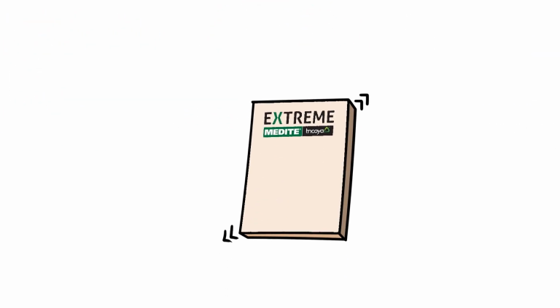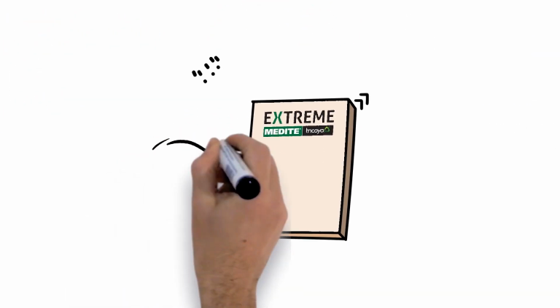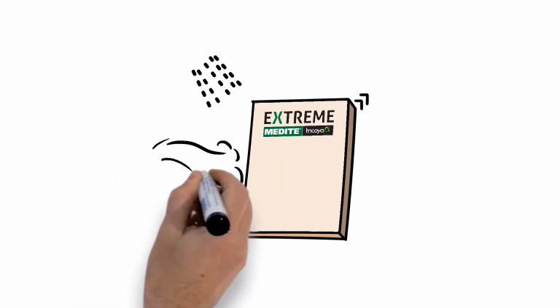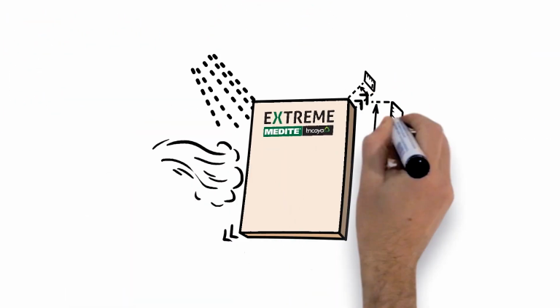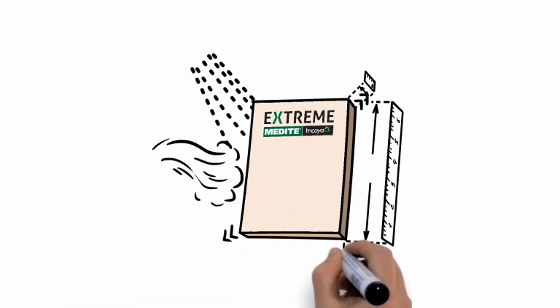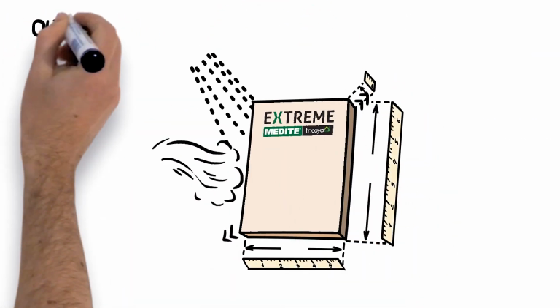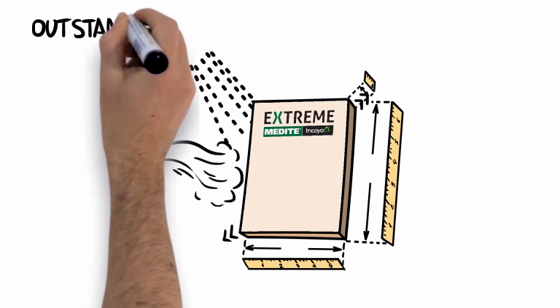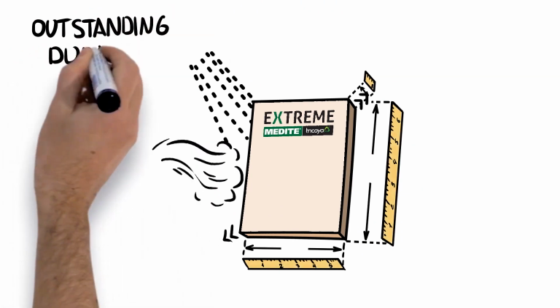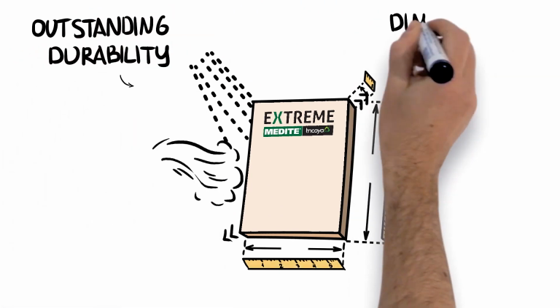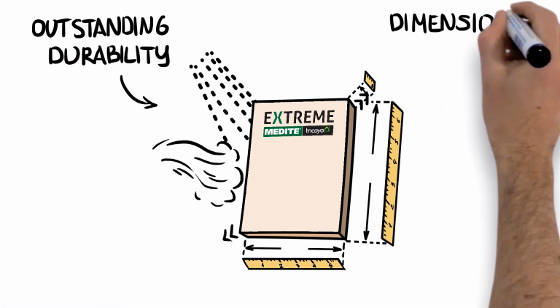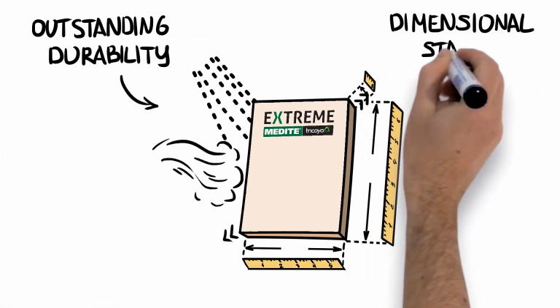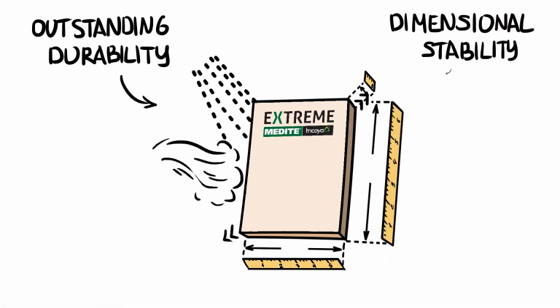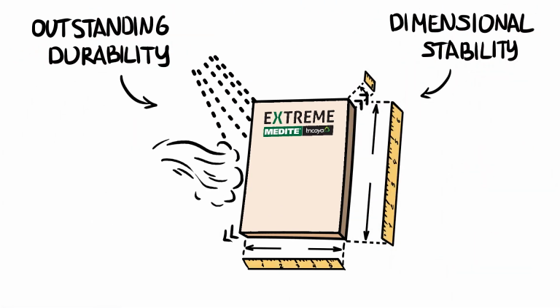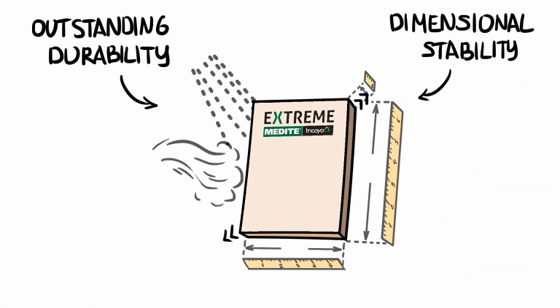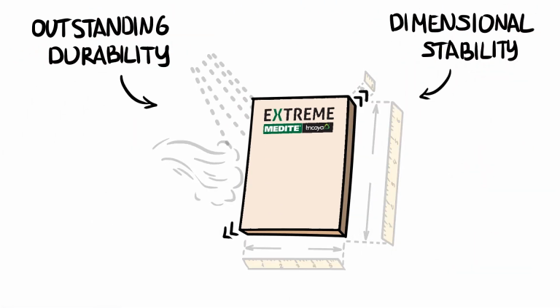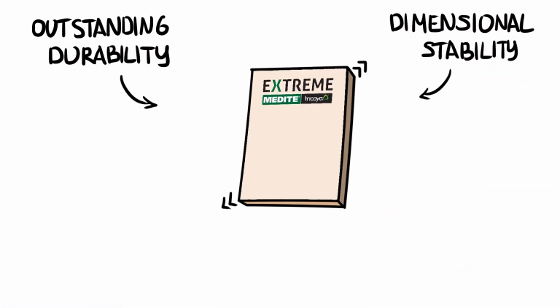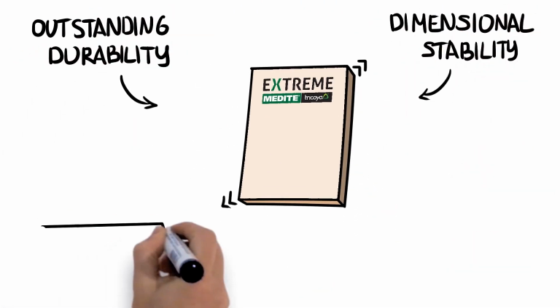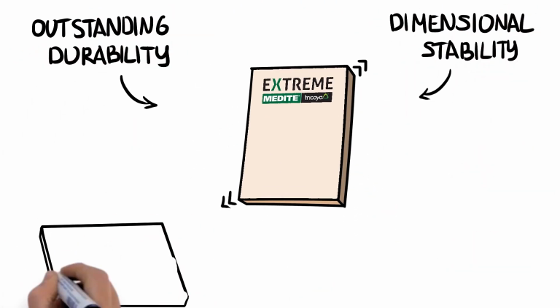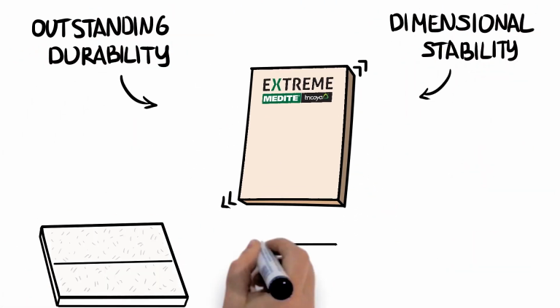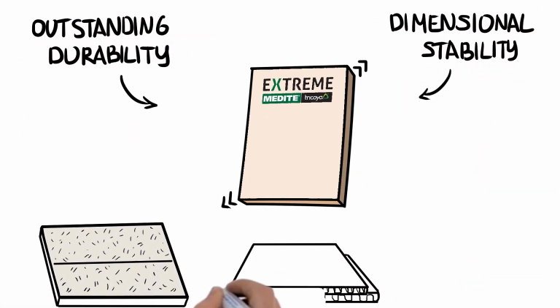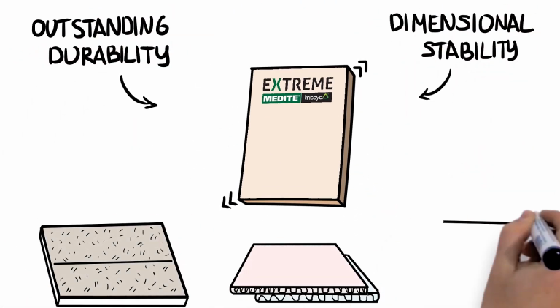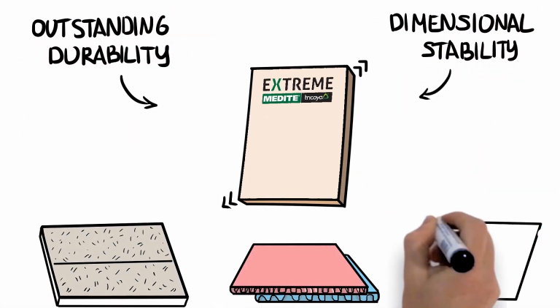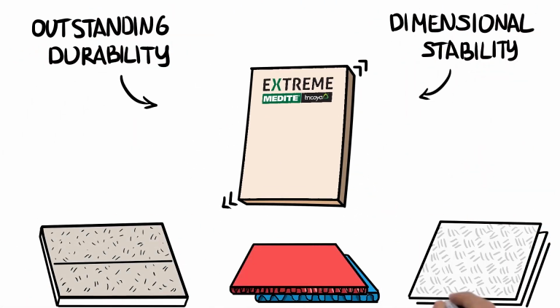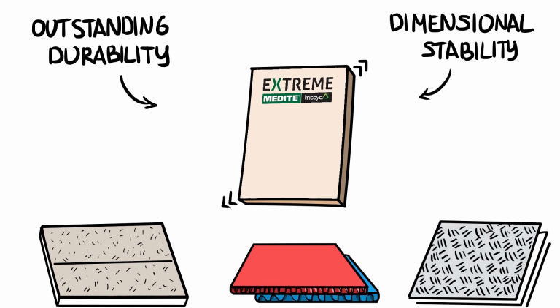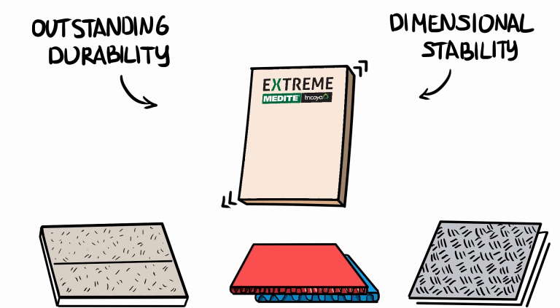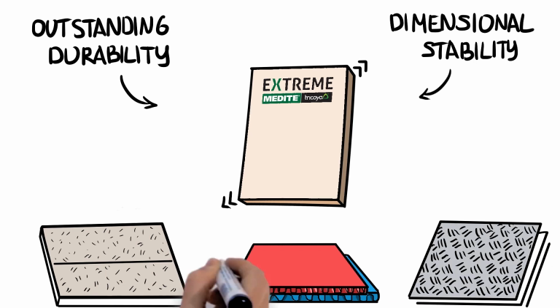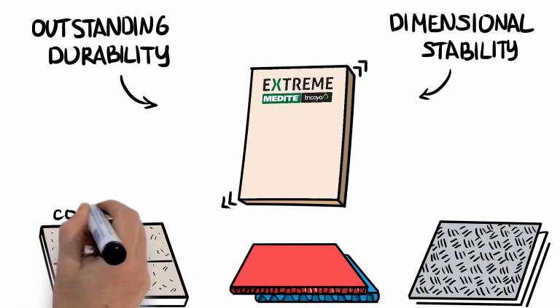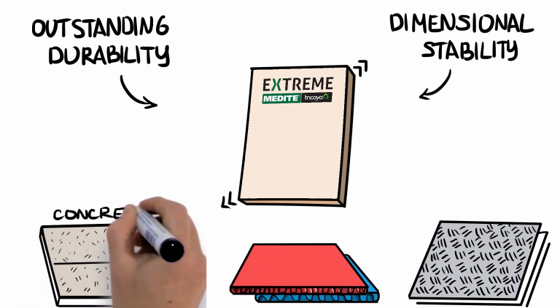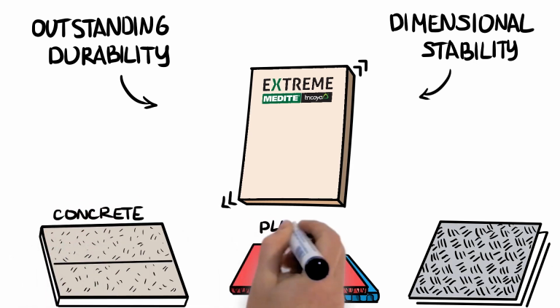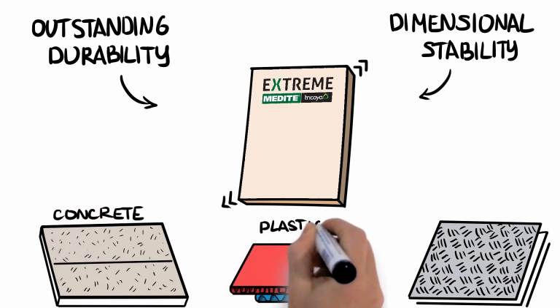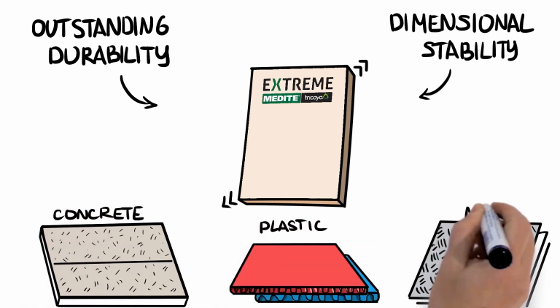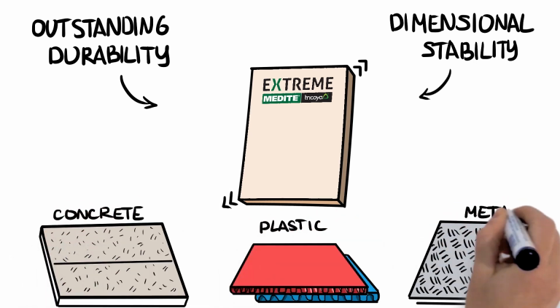The panels exhibit outstanding durability and dimensional stability, which allow them to be used in applications once limited to products such as concrete, plastics or metals.